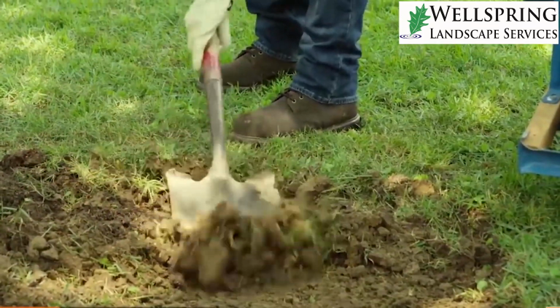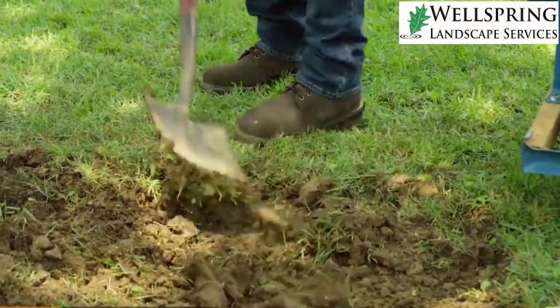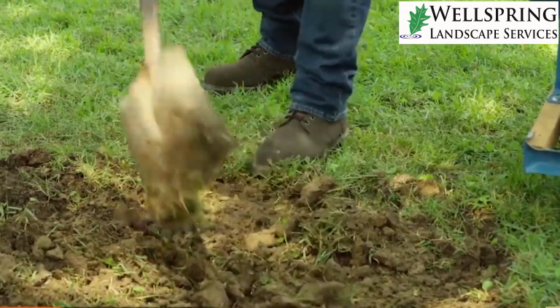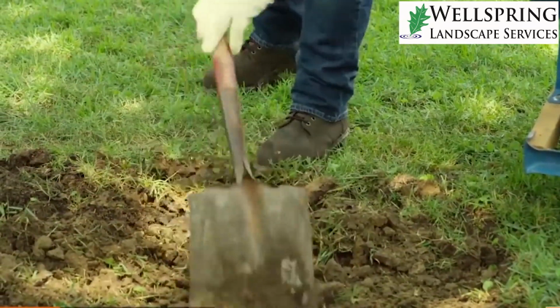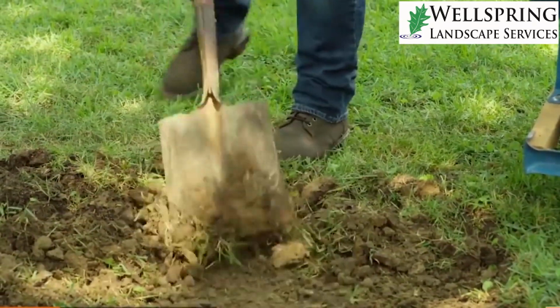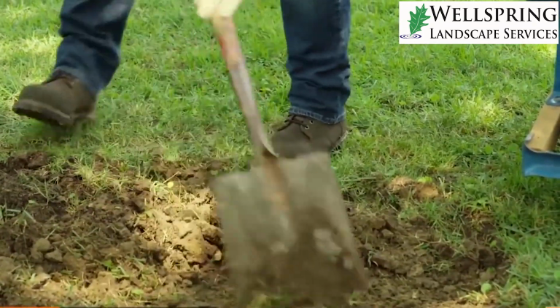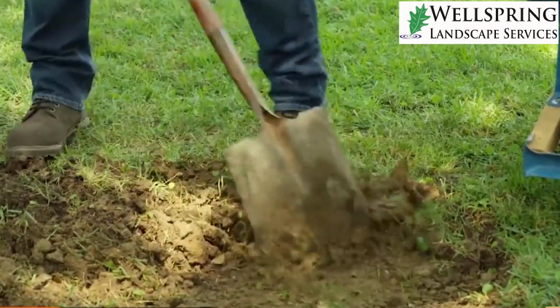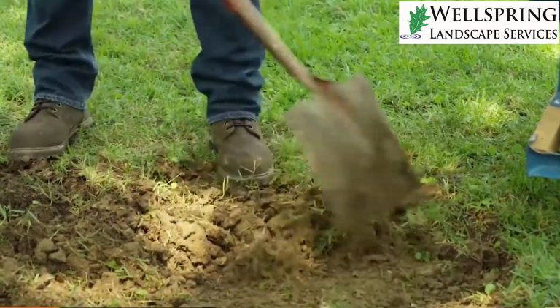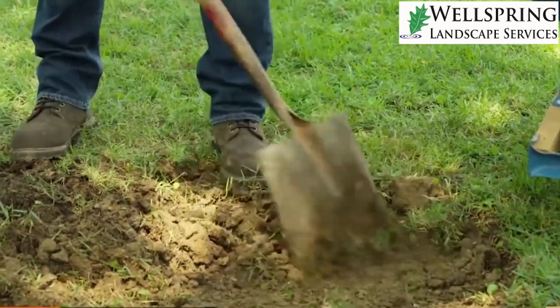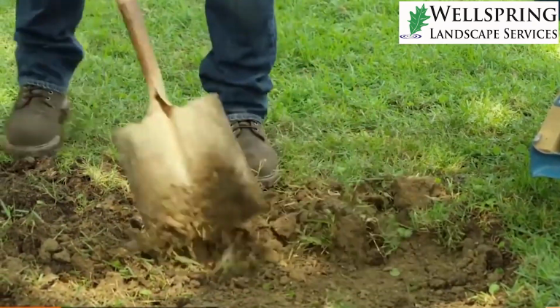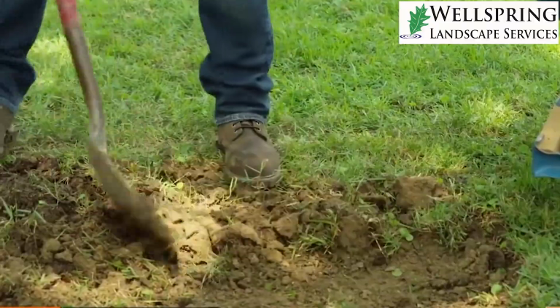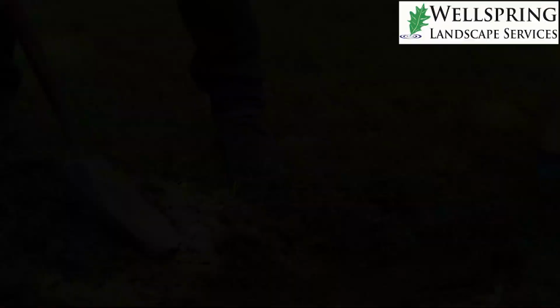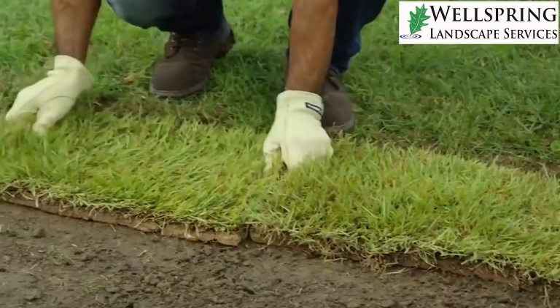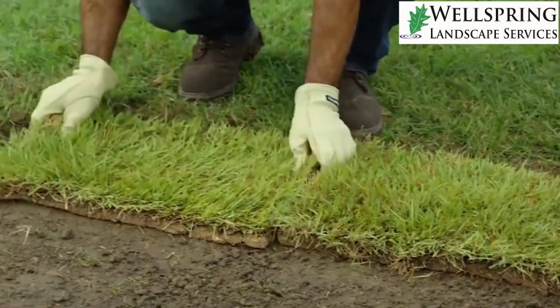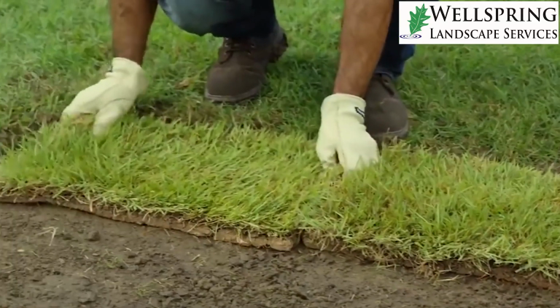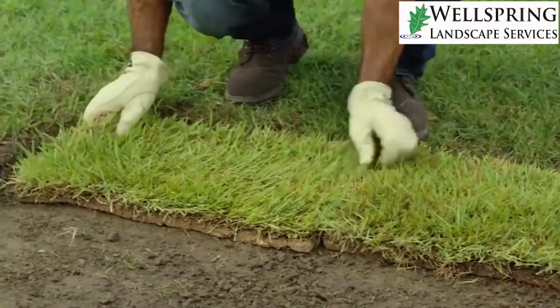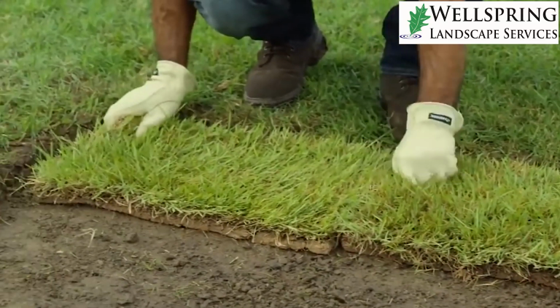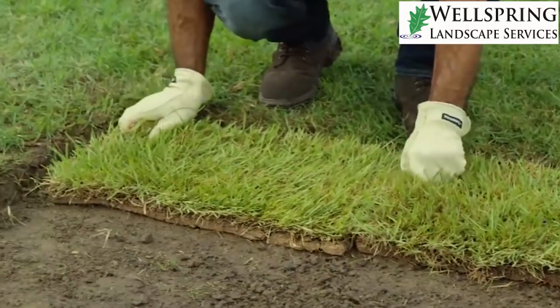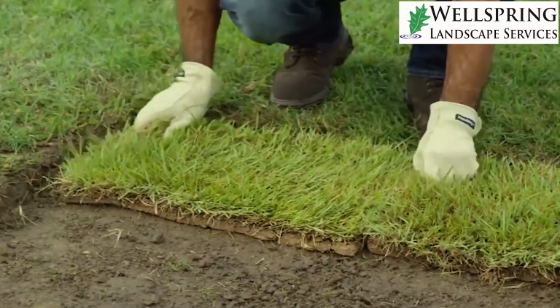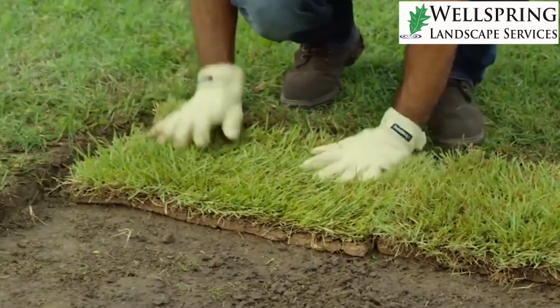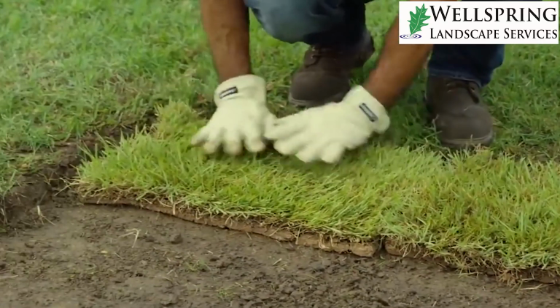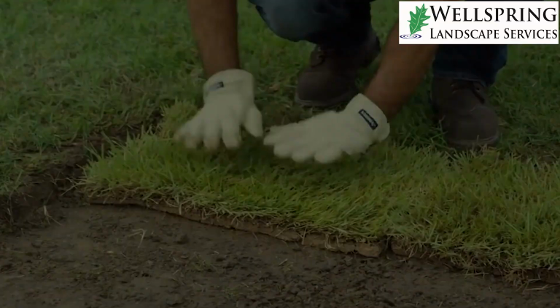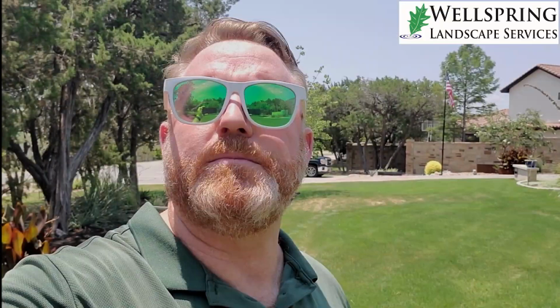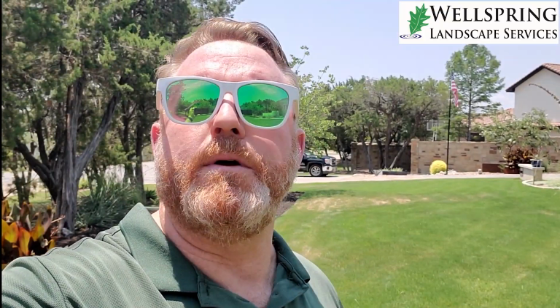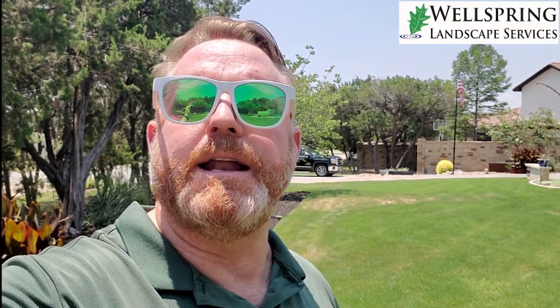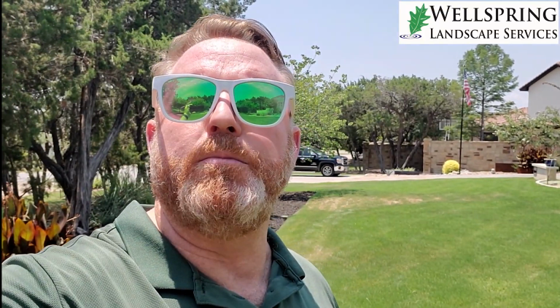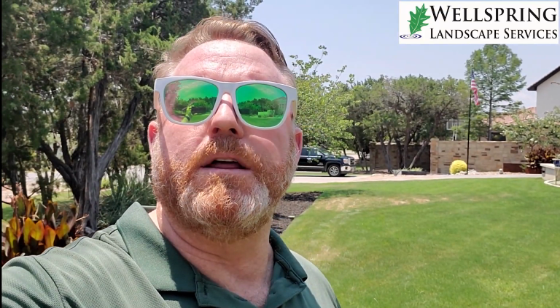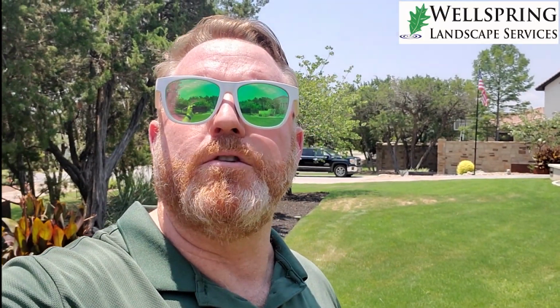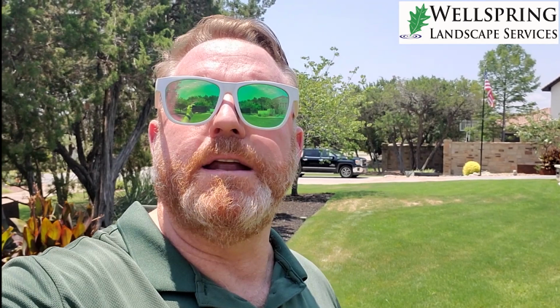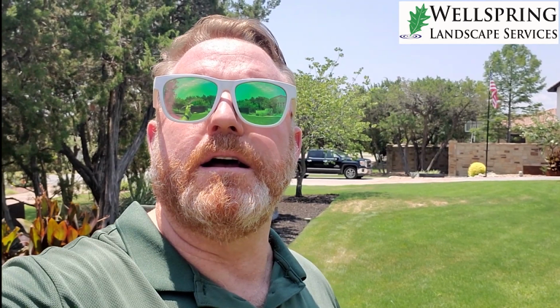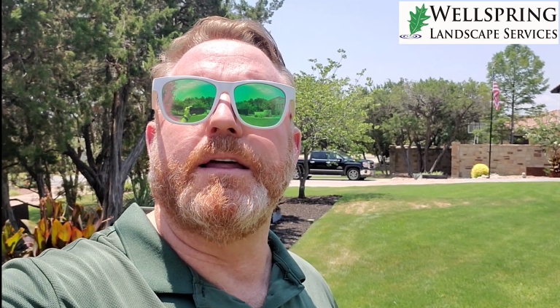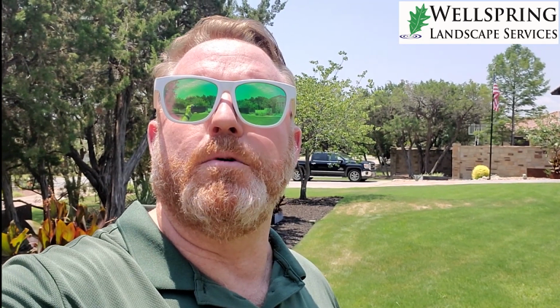If it's really really bad, you may have to strip the whole area, come back with three, four, five, or six inches of soil, and then resod on top of that. That's something we can help you with if you need it.